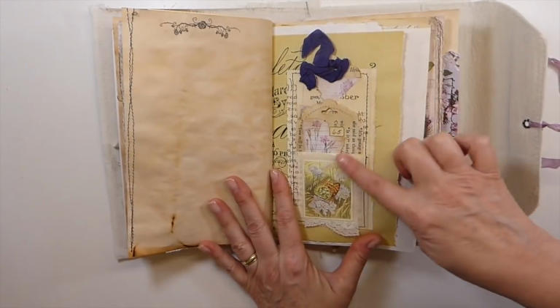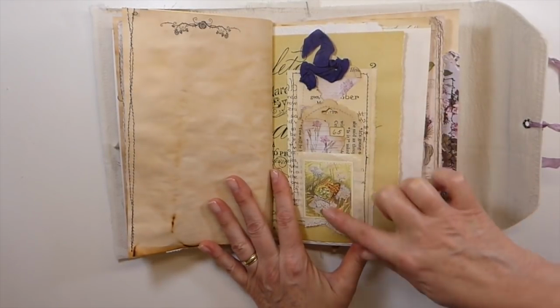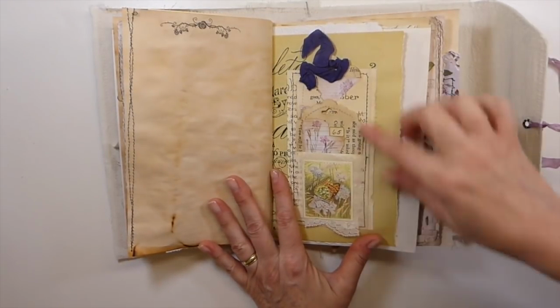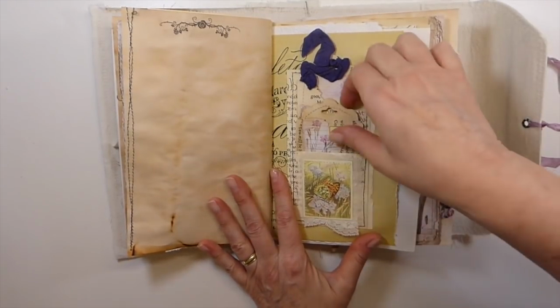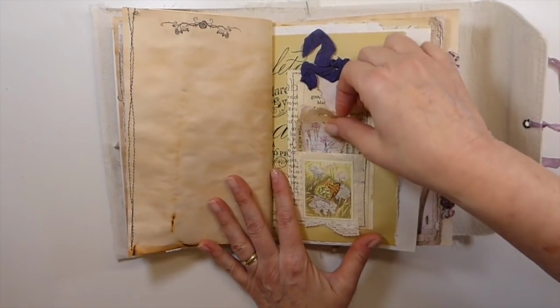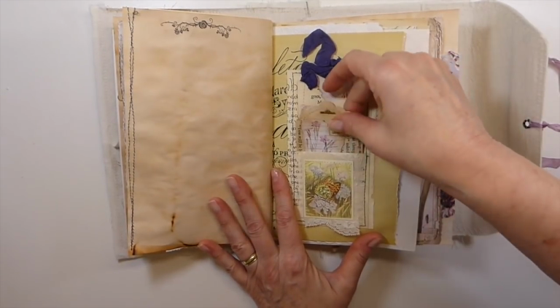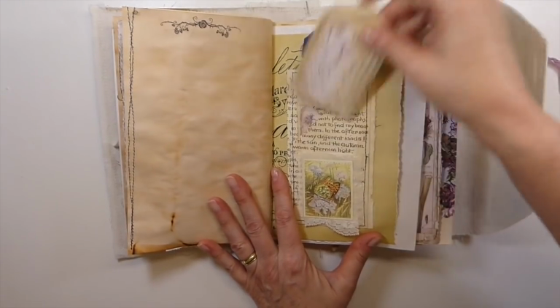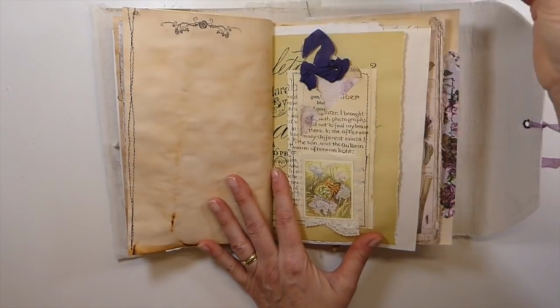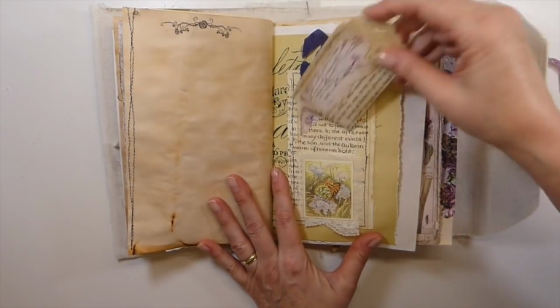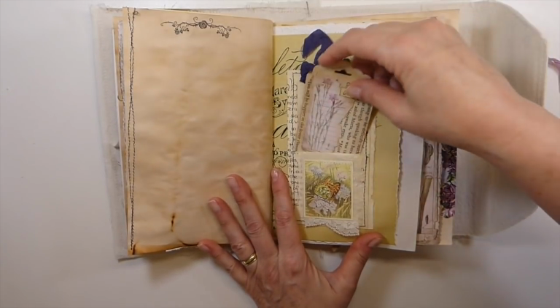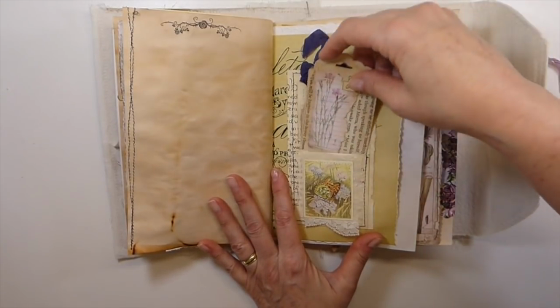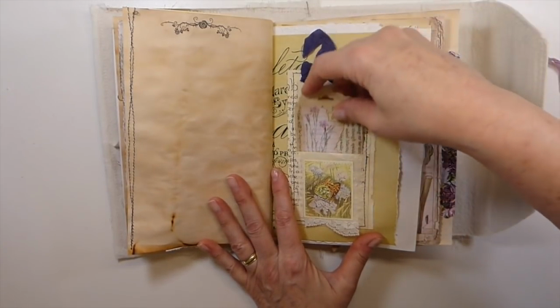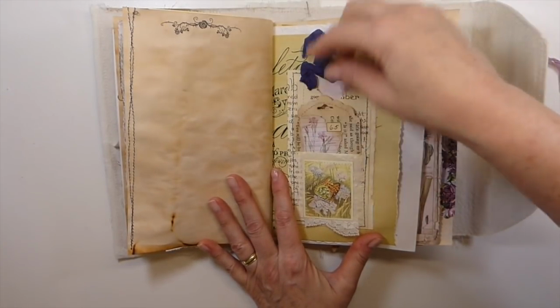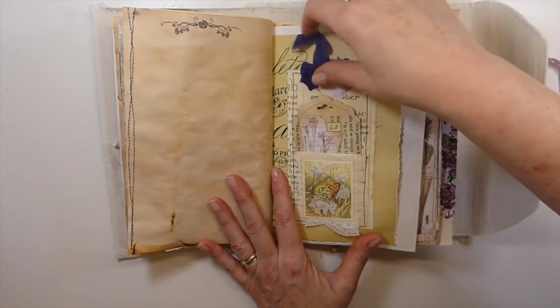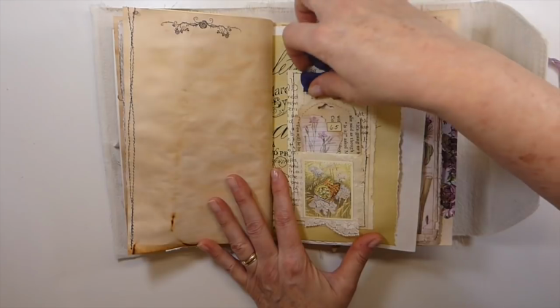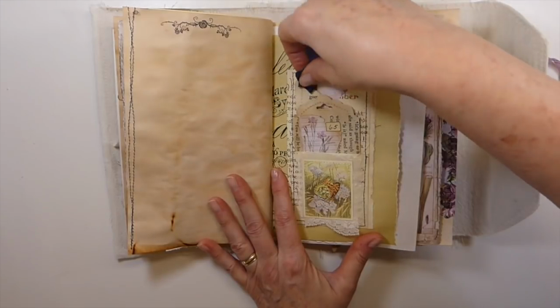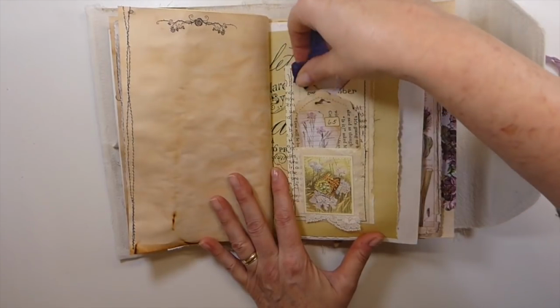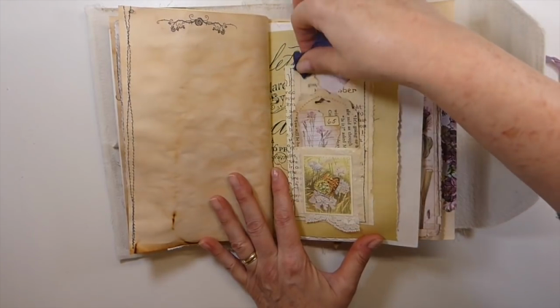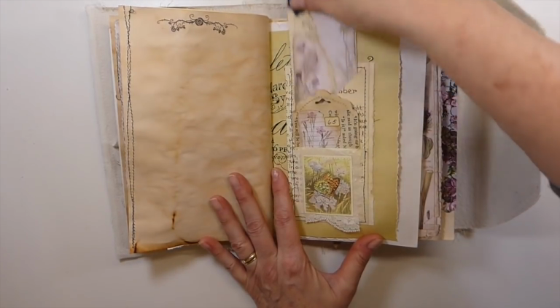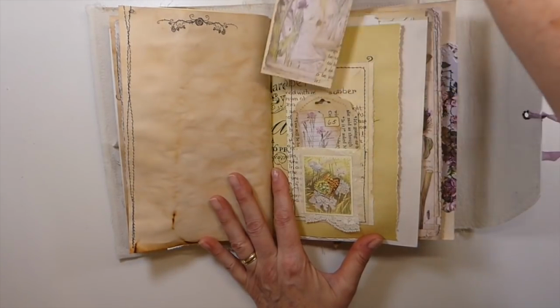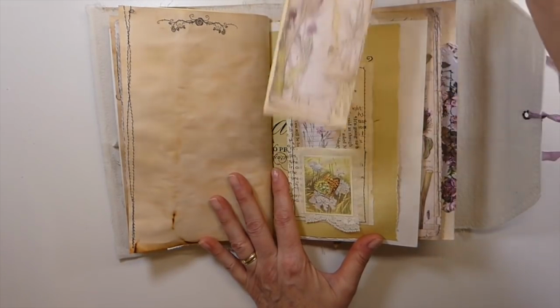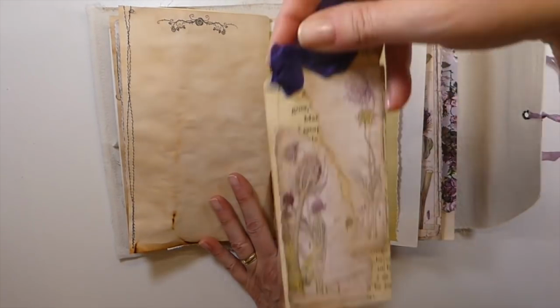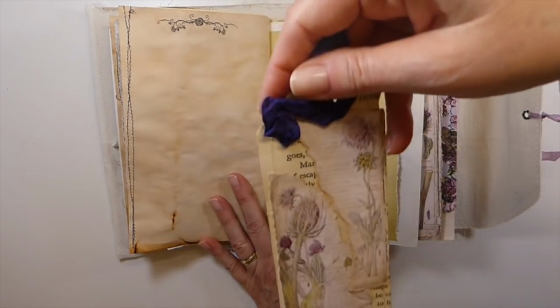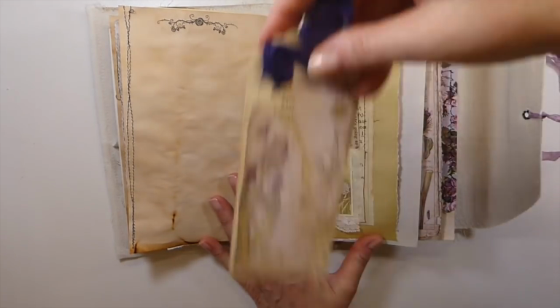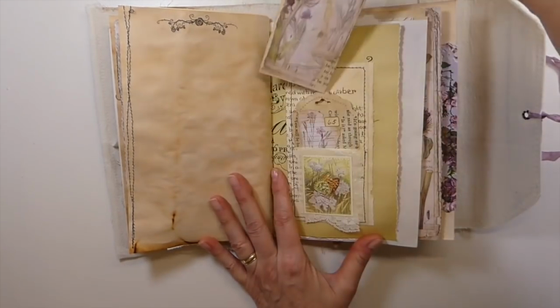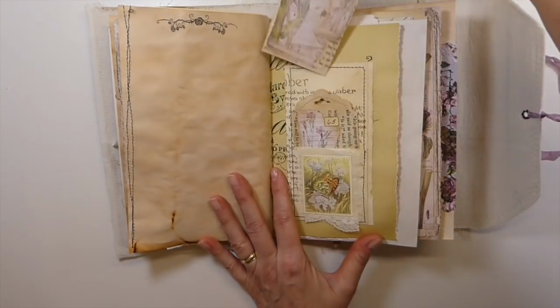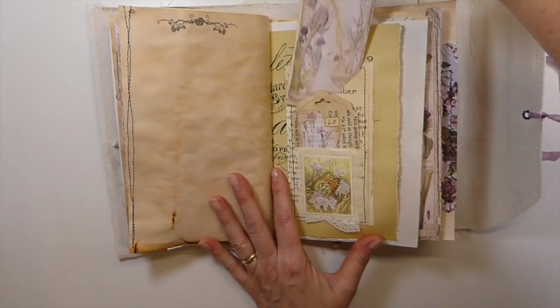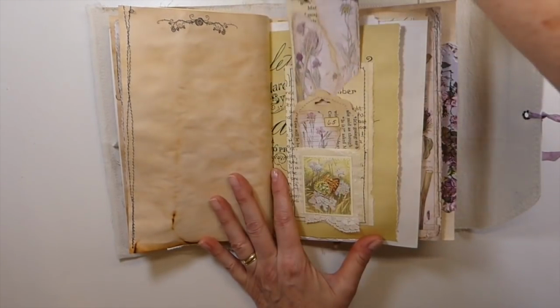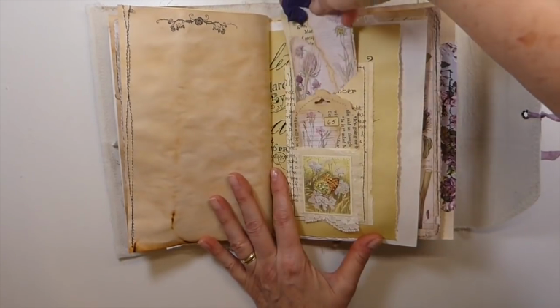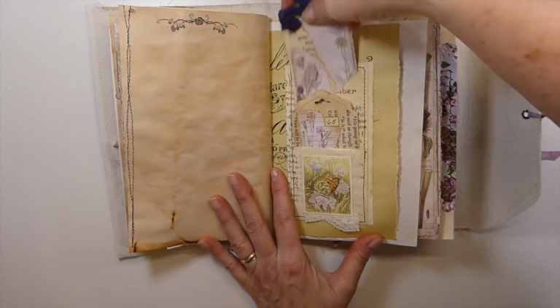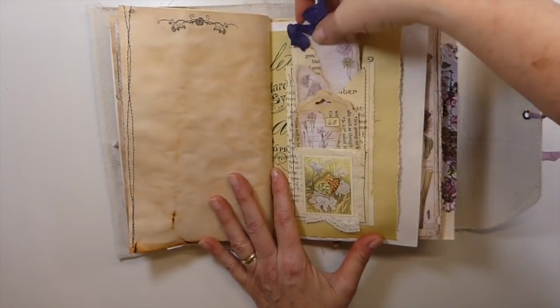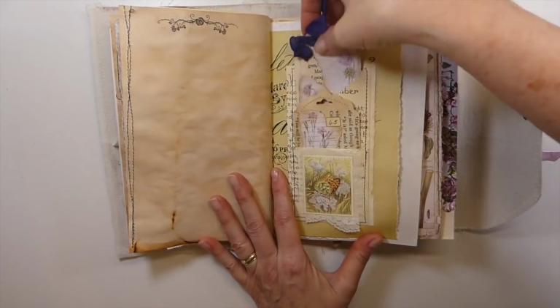And then another little book page pocket with two pockets on this one. And then some more handmade text.